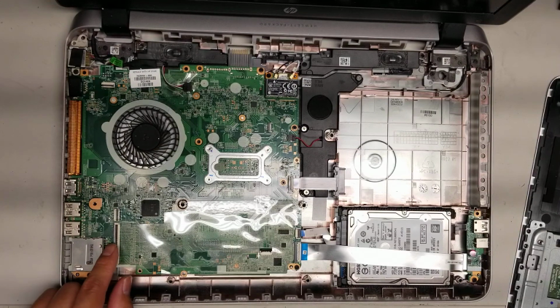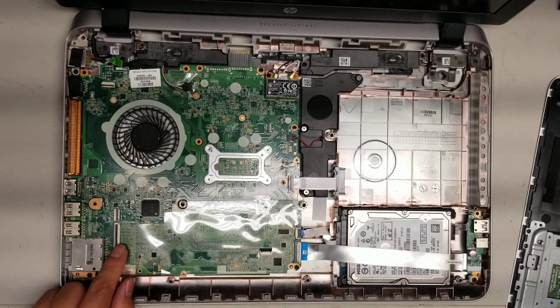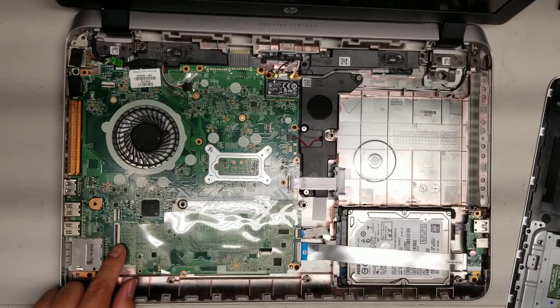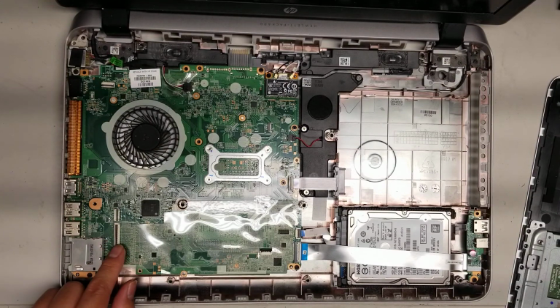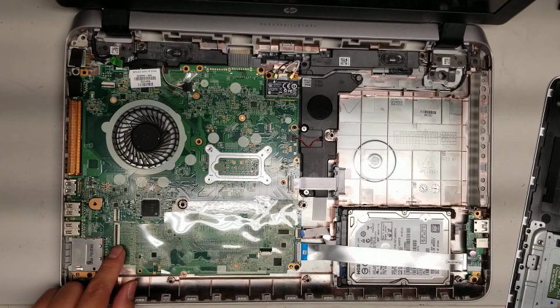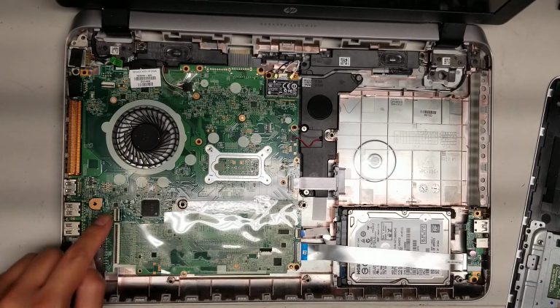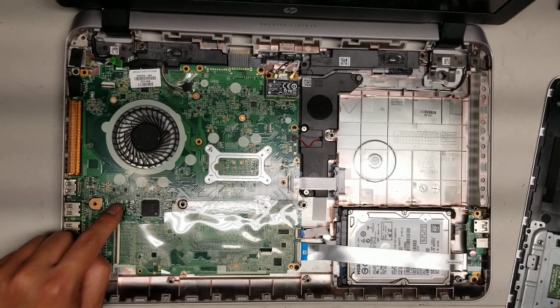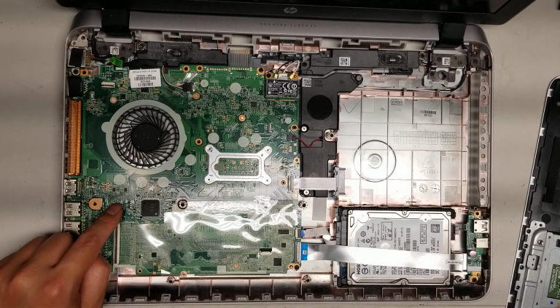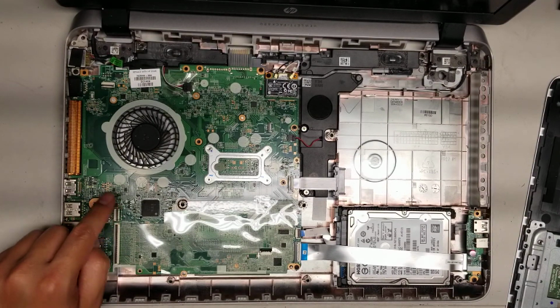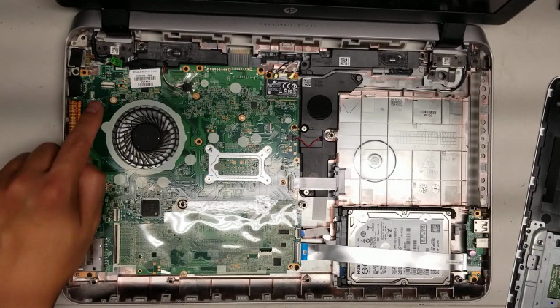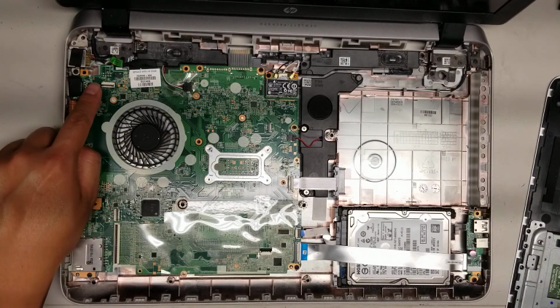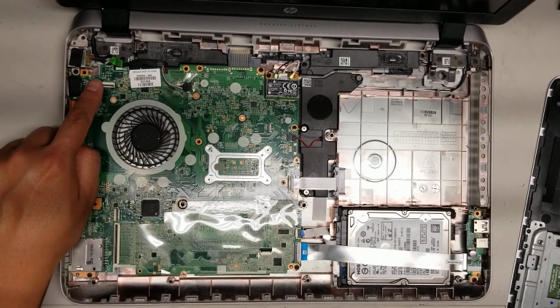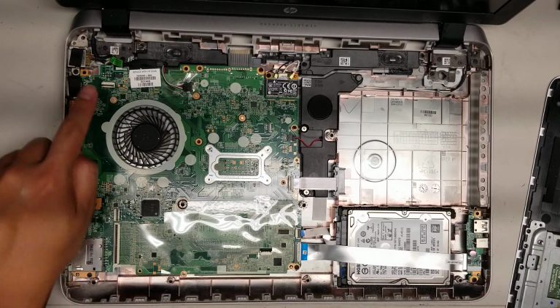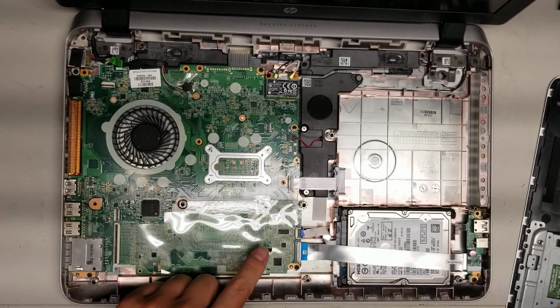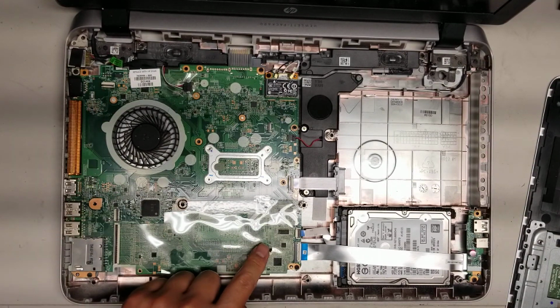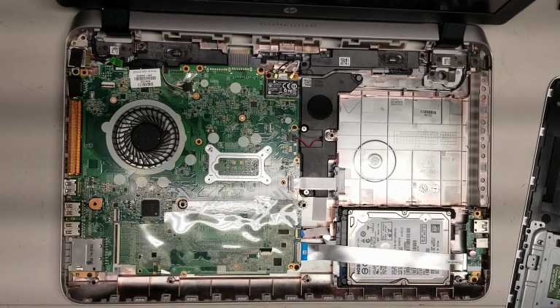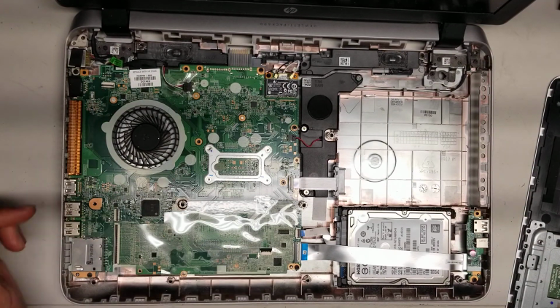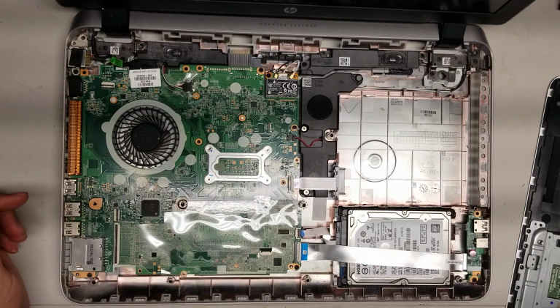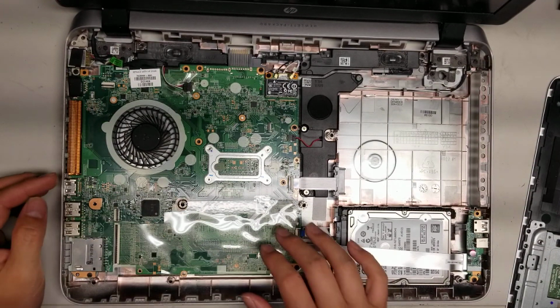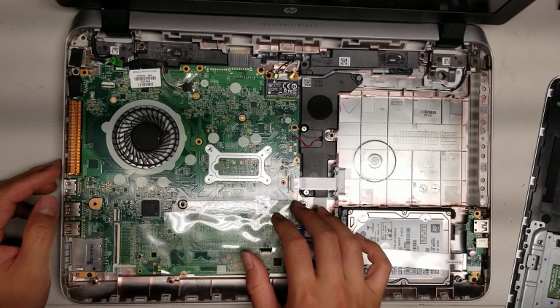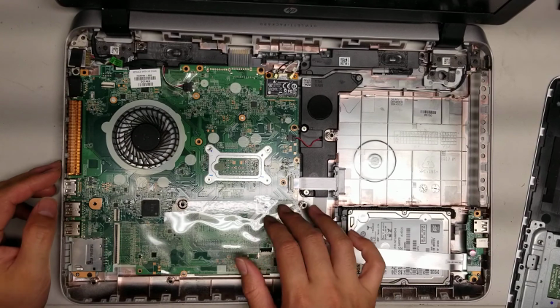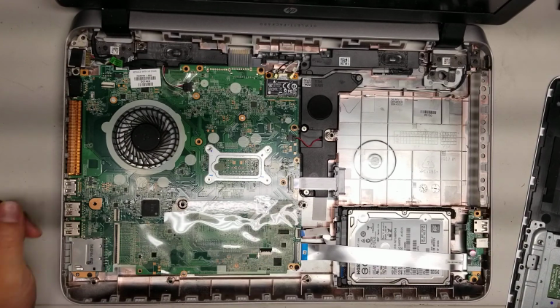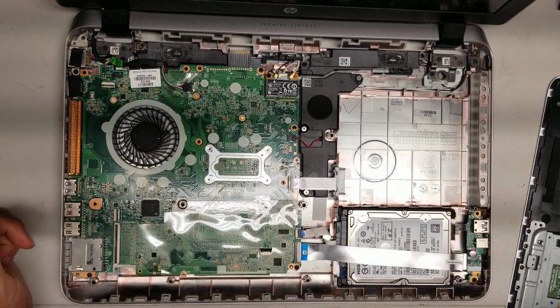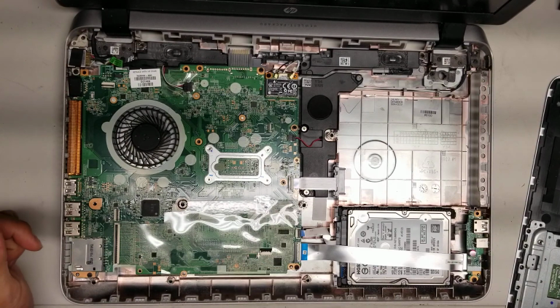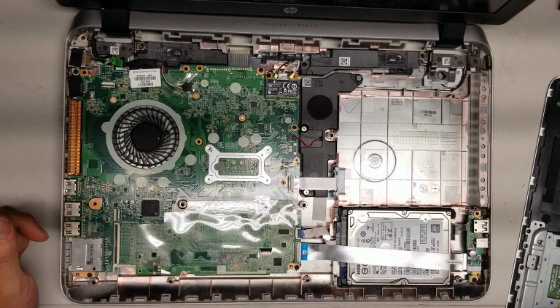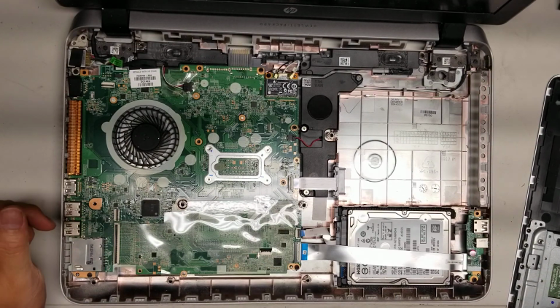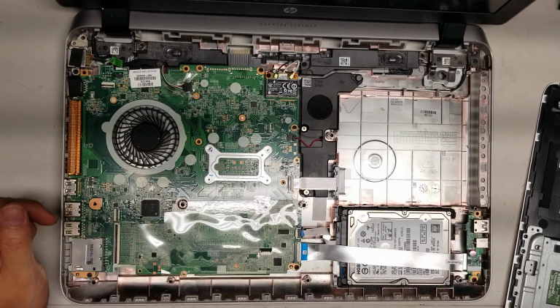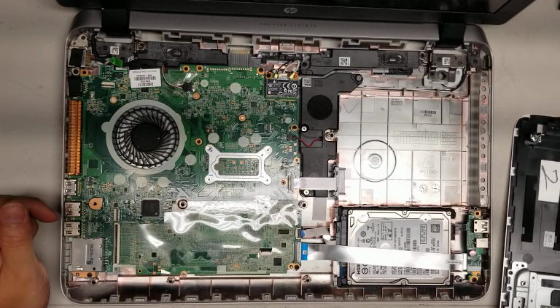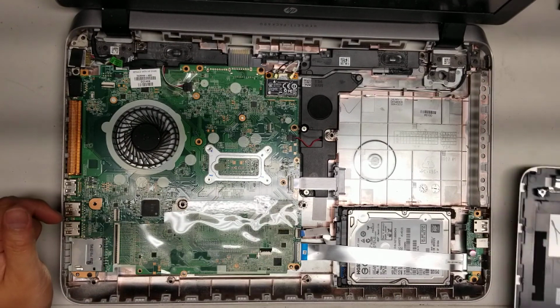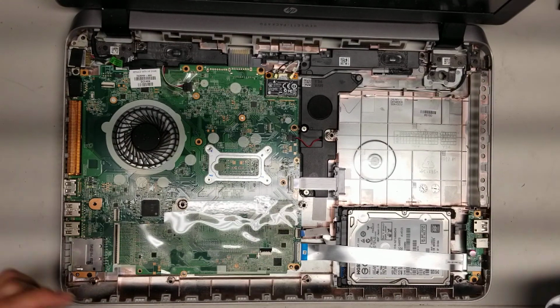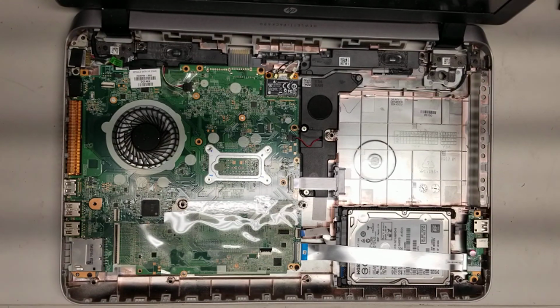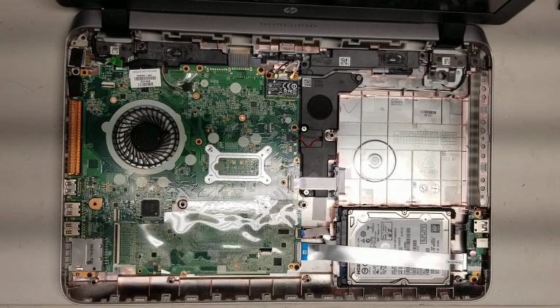Again: keyboard, fingerprint sensor, power button, and then trackpad. That's pretty much how you remove that panel.